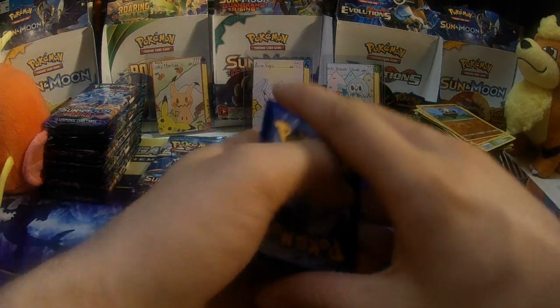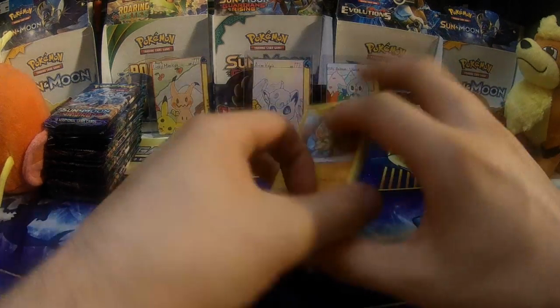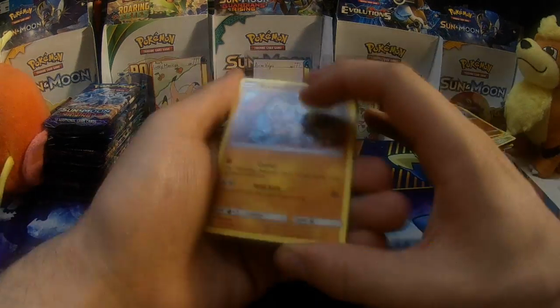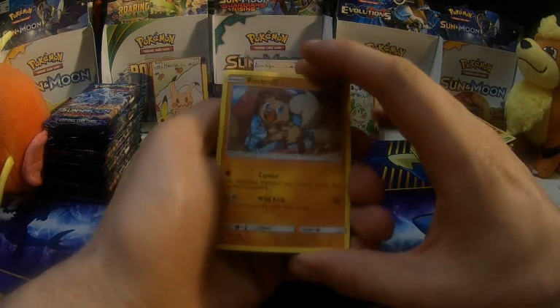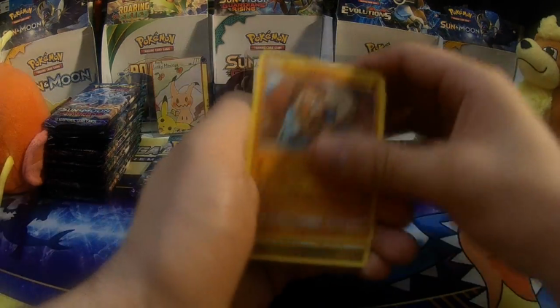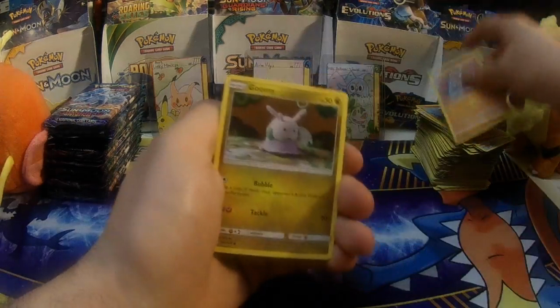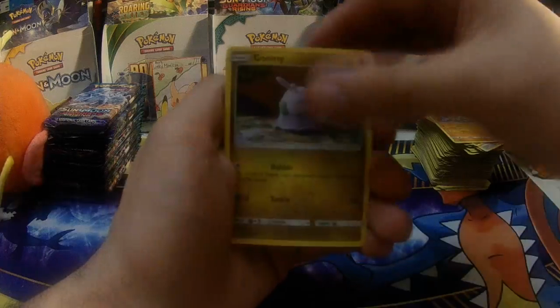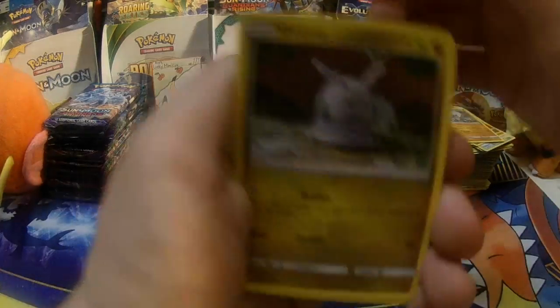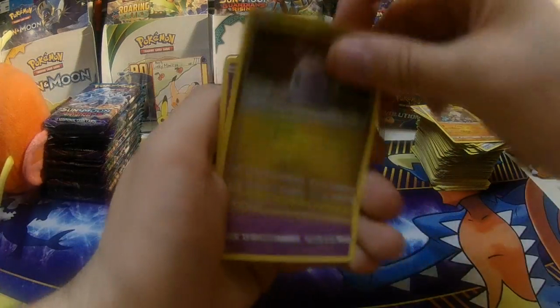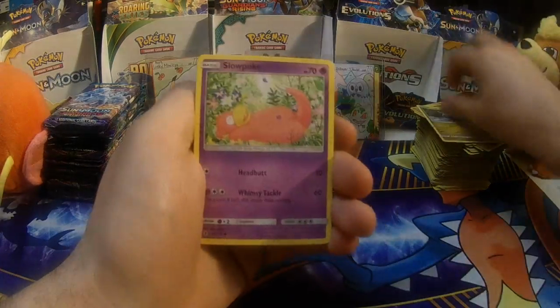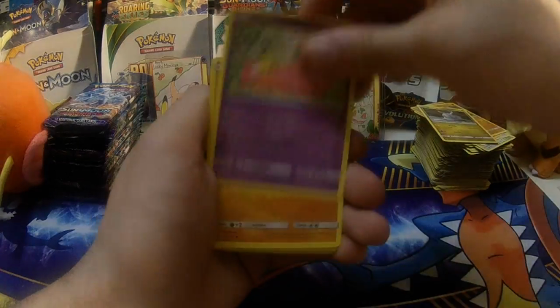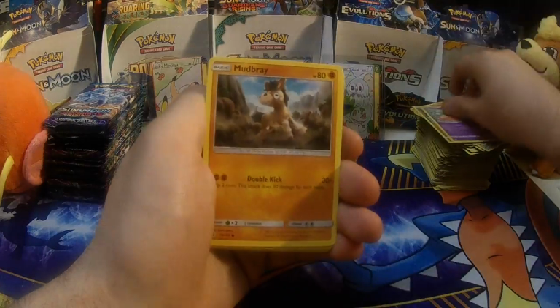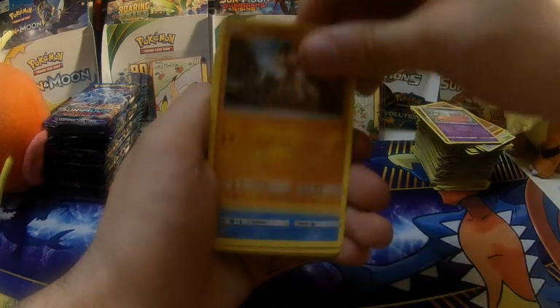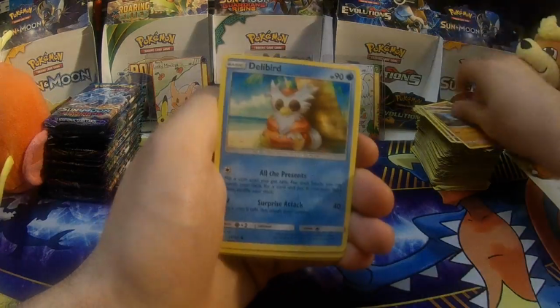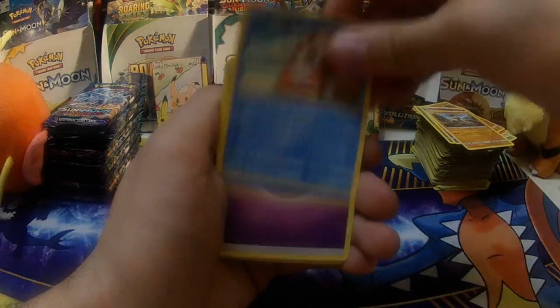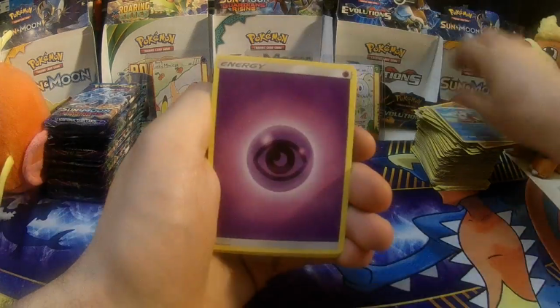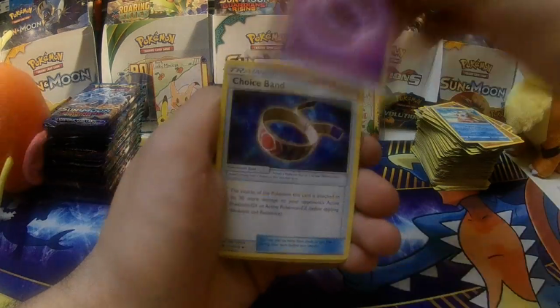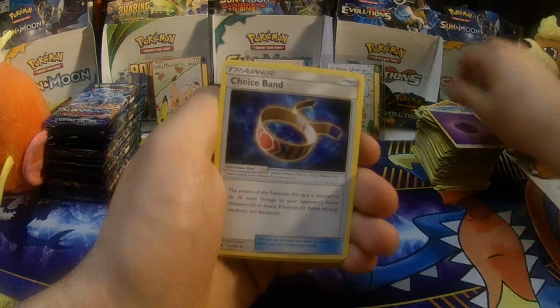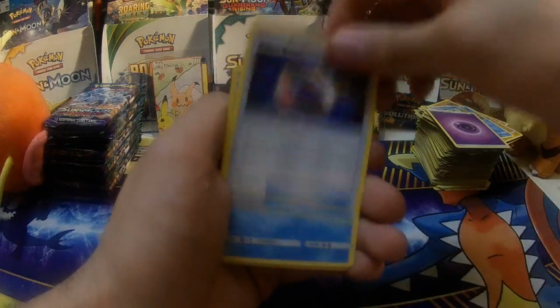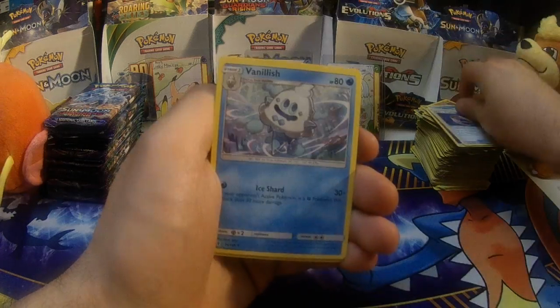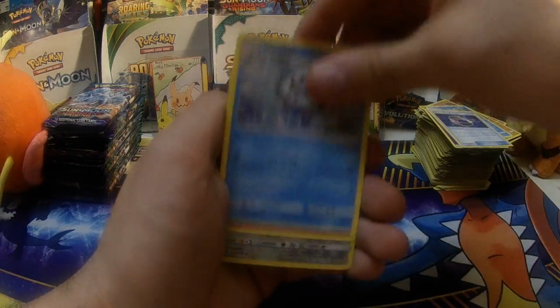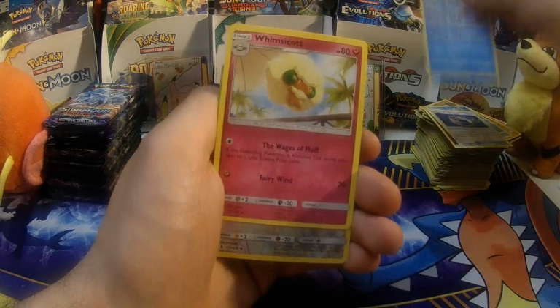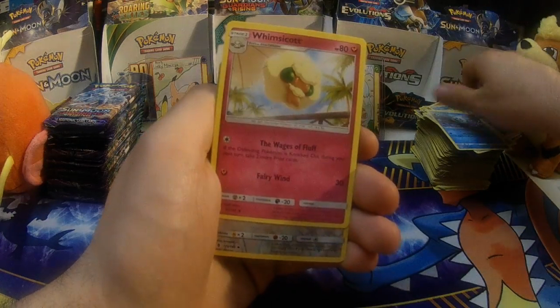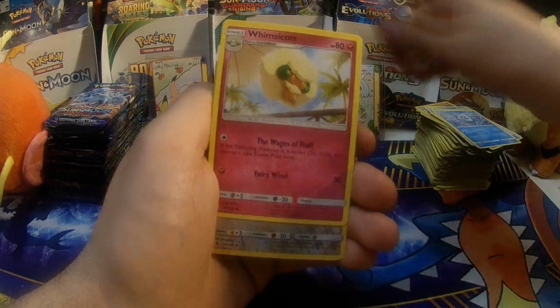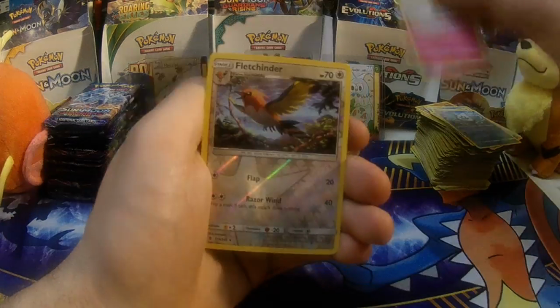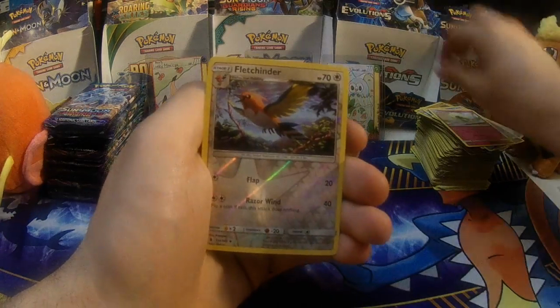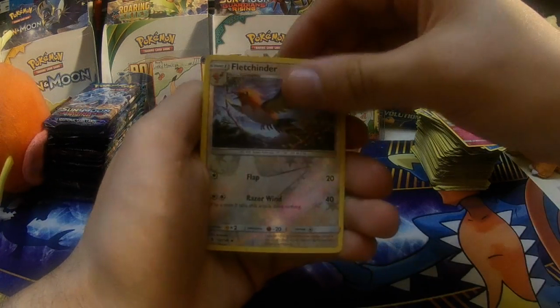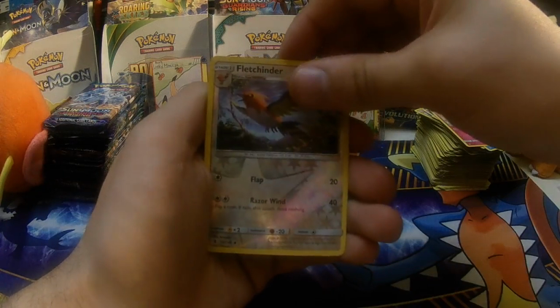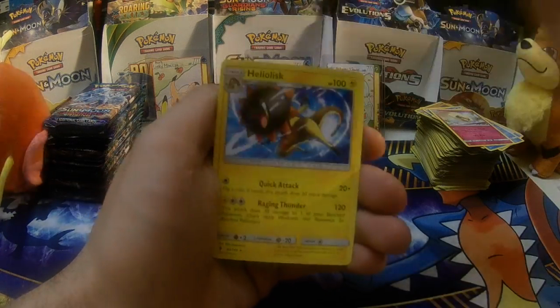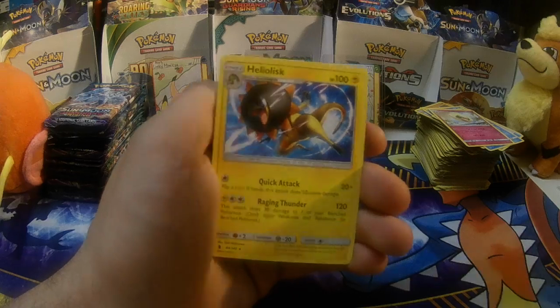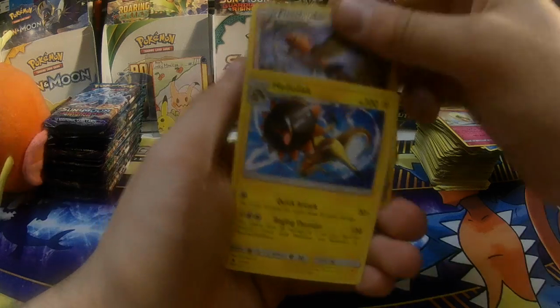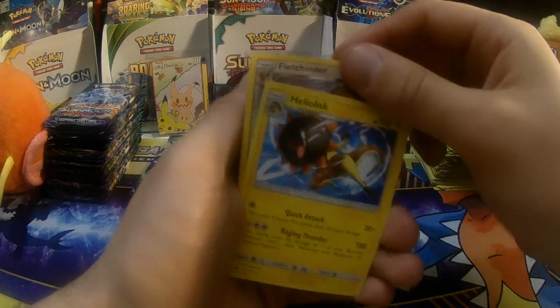18 codes to be given out exact. Rockruff, Goomy, Slowpoke, Mudbray, Delibird, Psychic Energy, Choice Band, Vanillish, Whimsicott, Reverse Holo Fletchinder, and a Heliolisk.